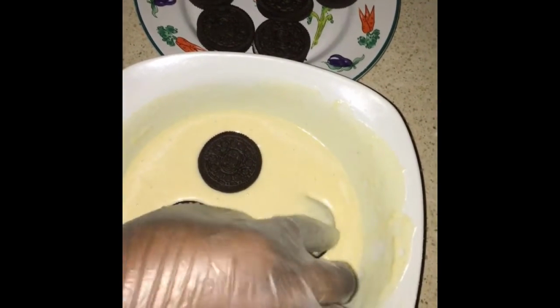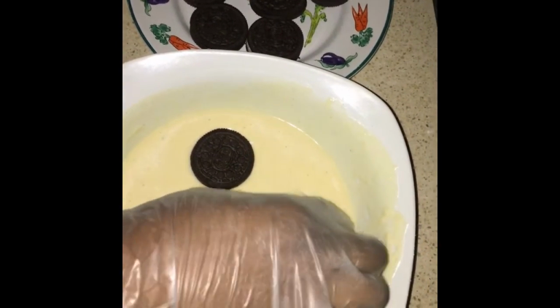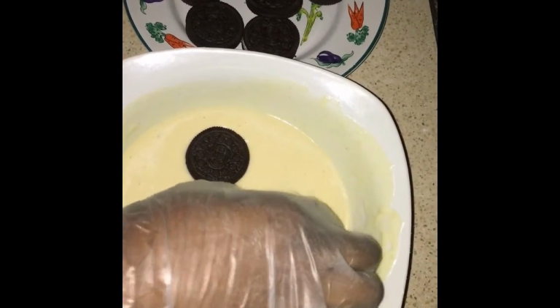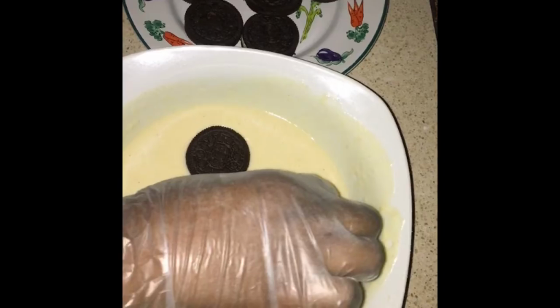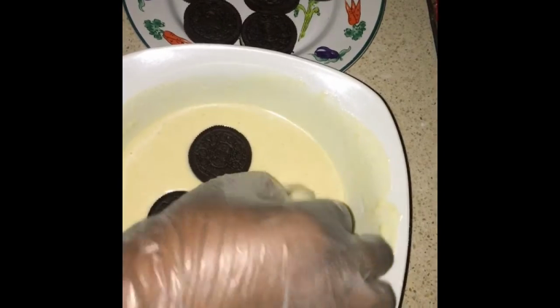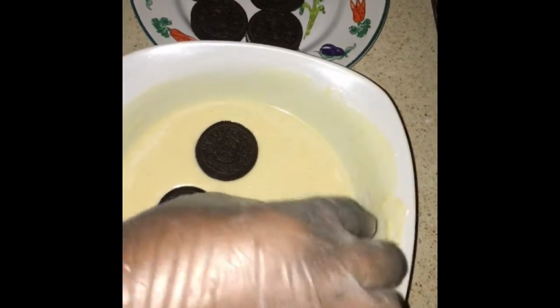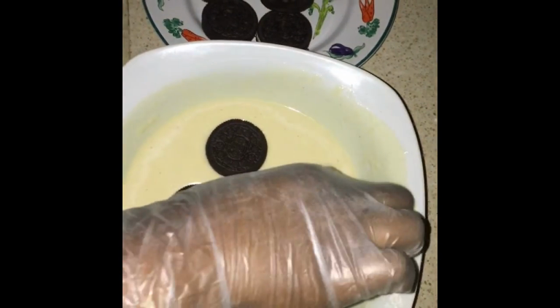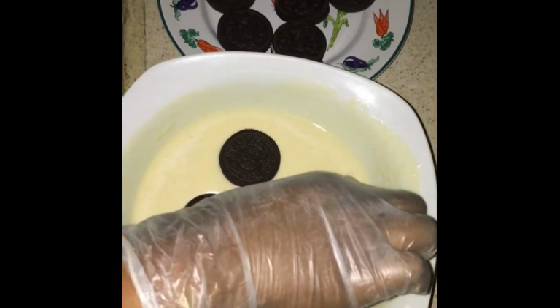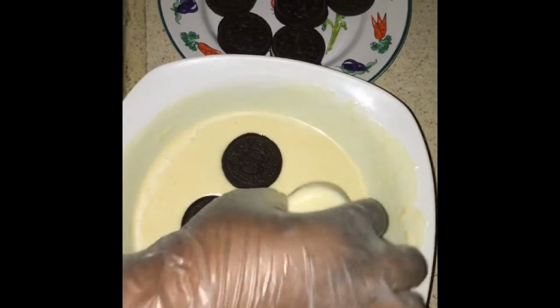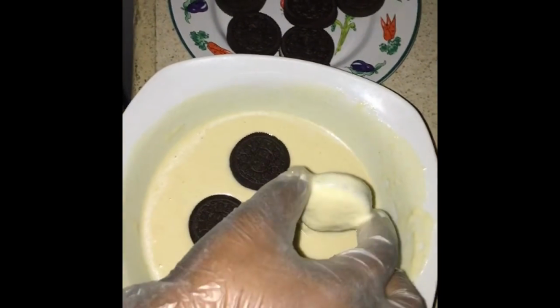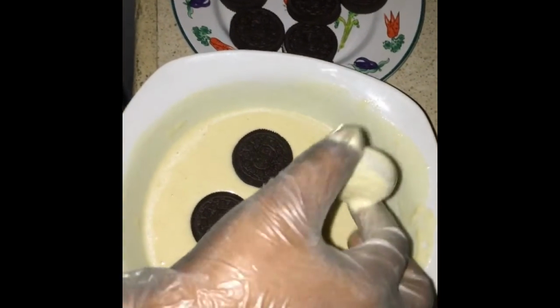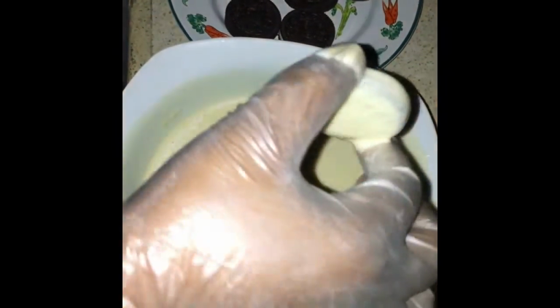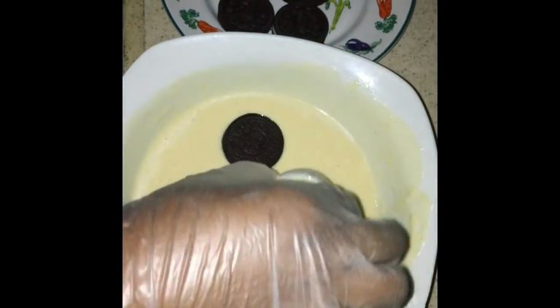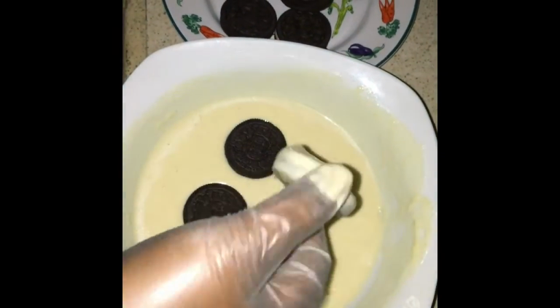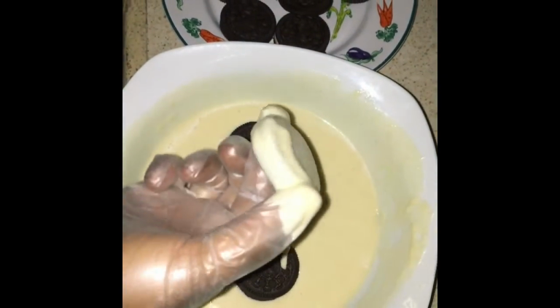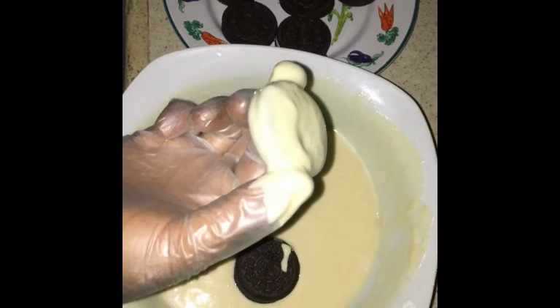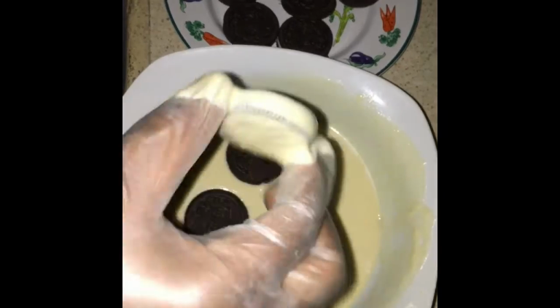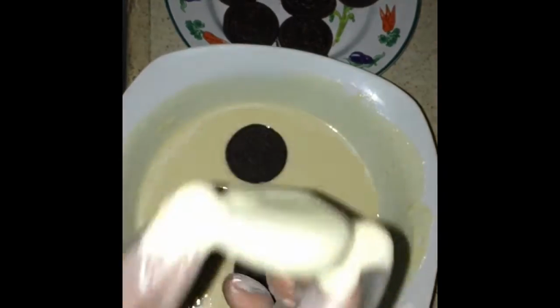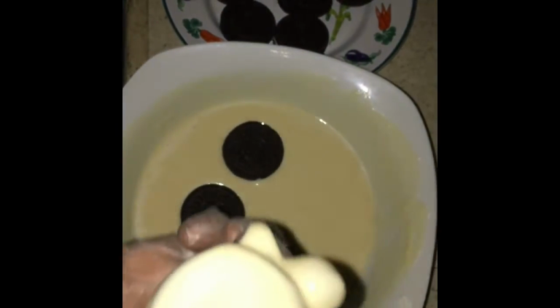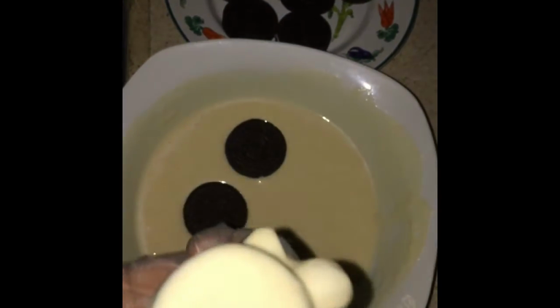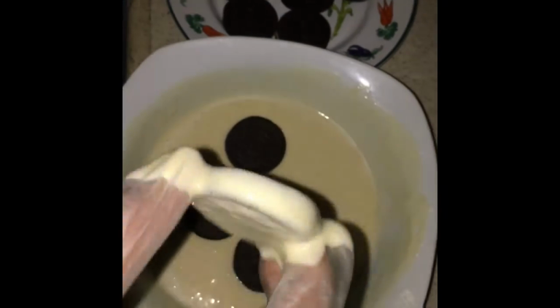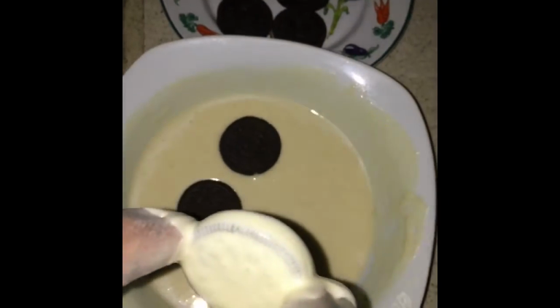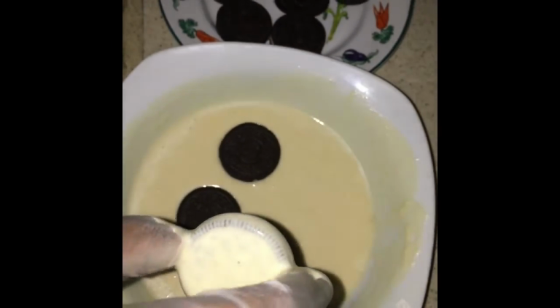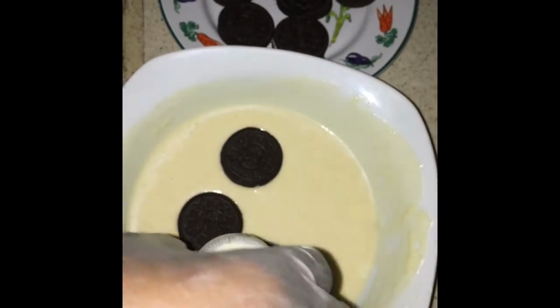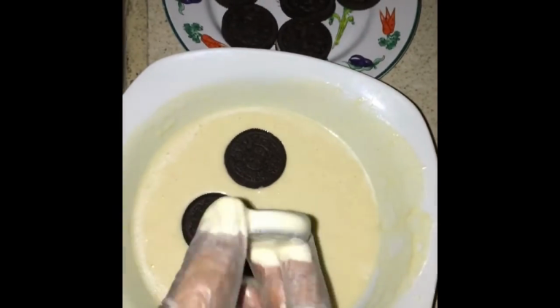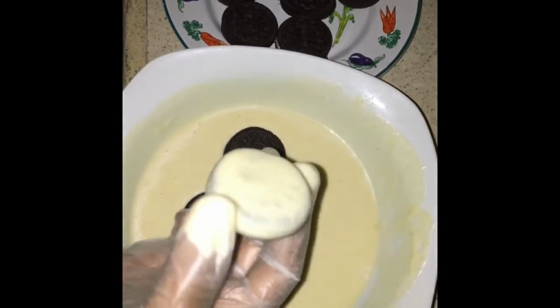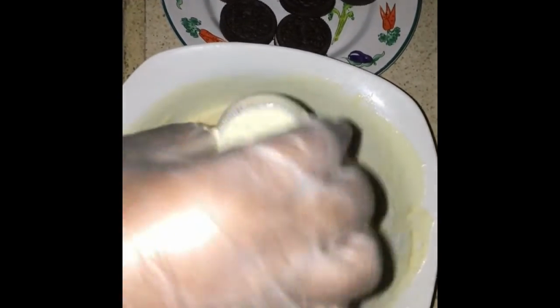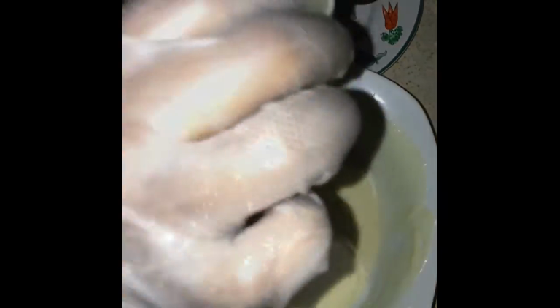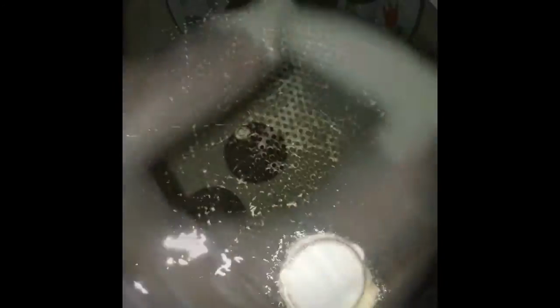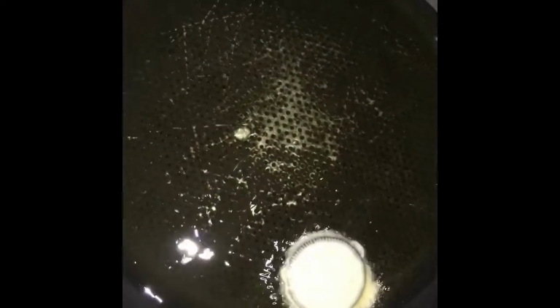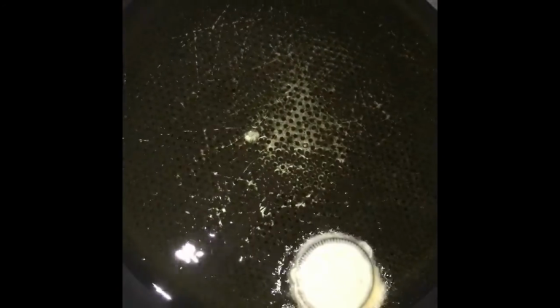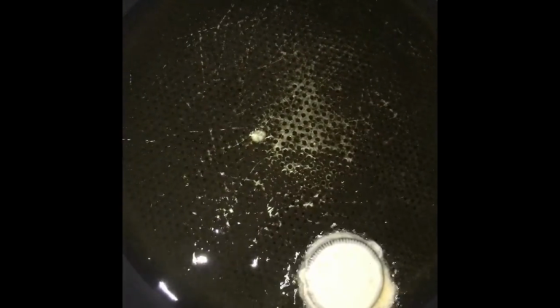So you dip the Oreos in the pancake batter — that's what it's supposed to look like — then you put it in the pan.